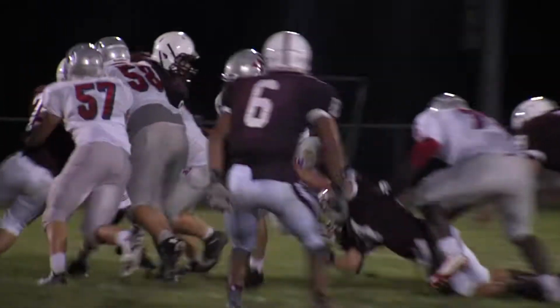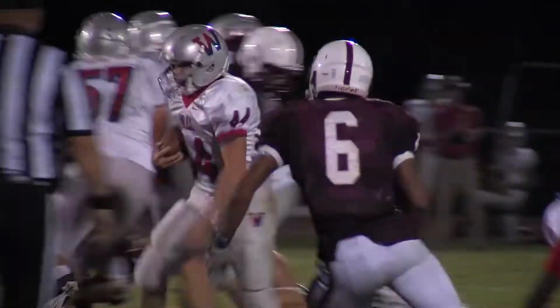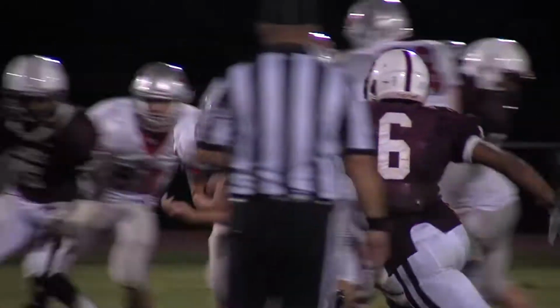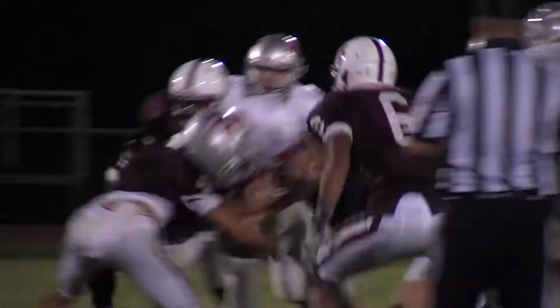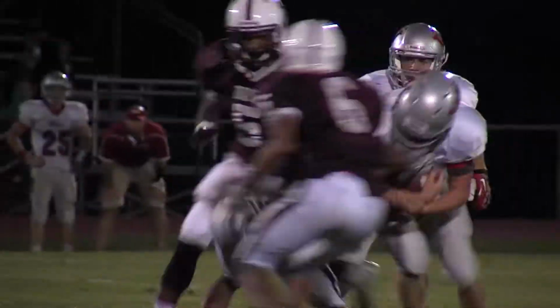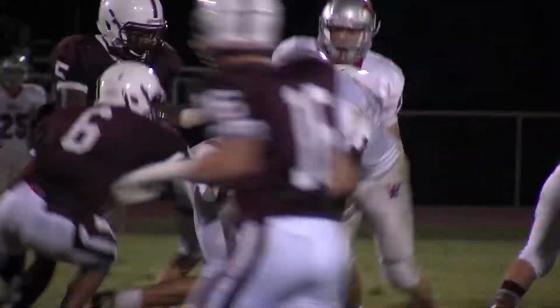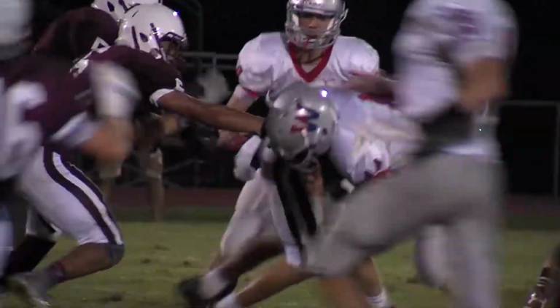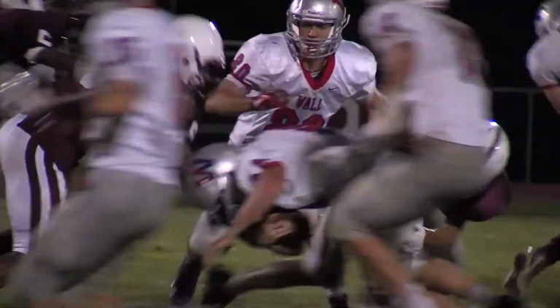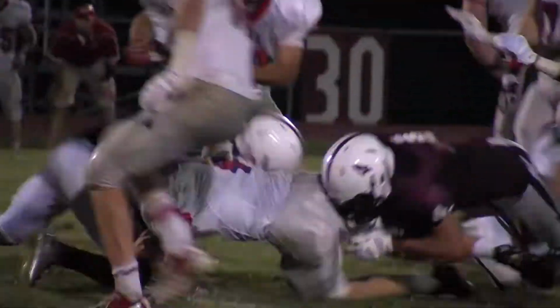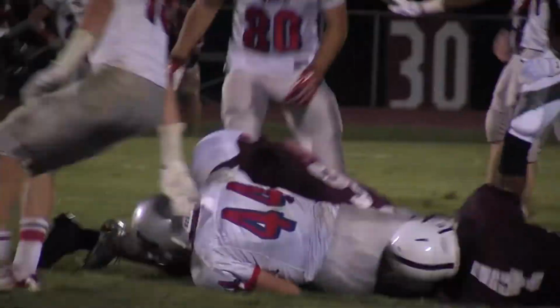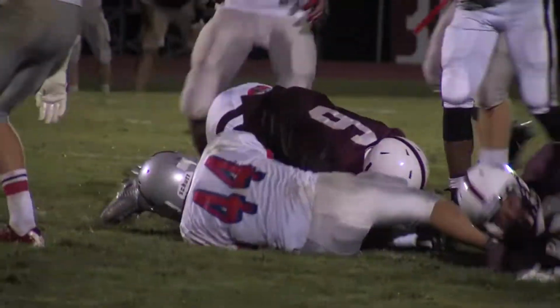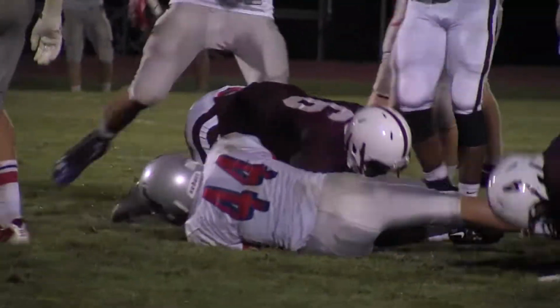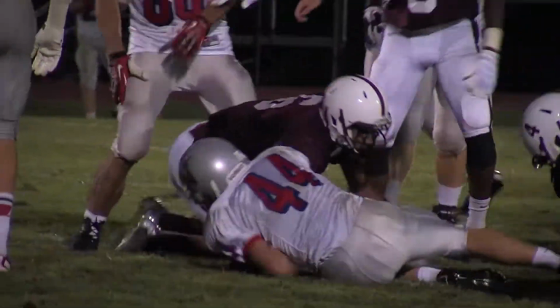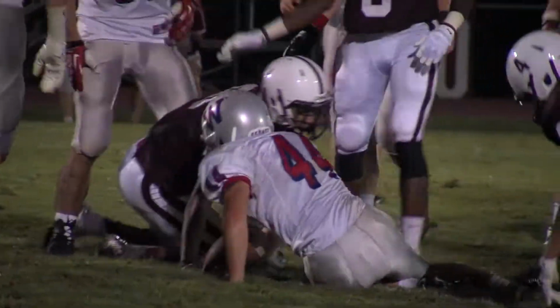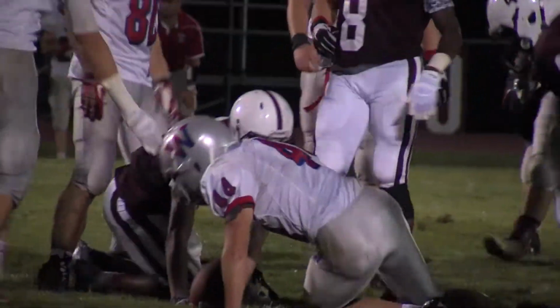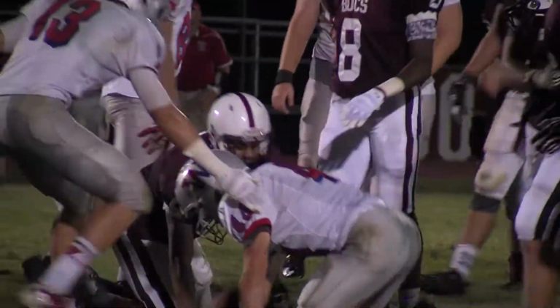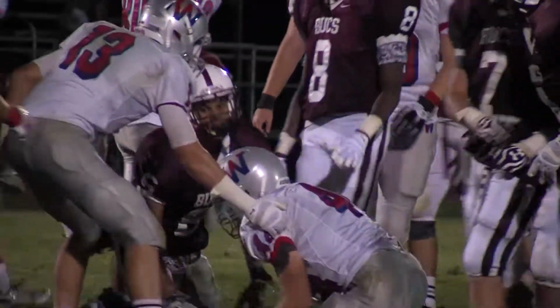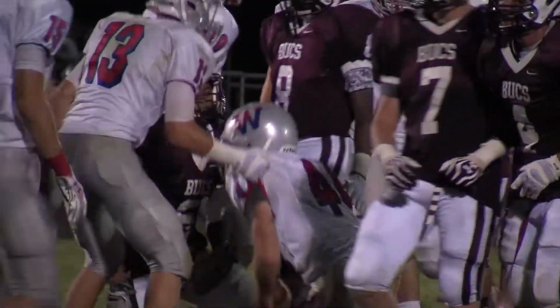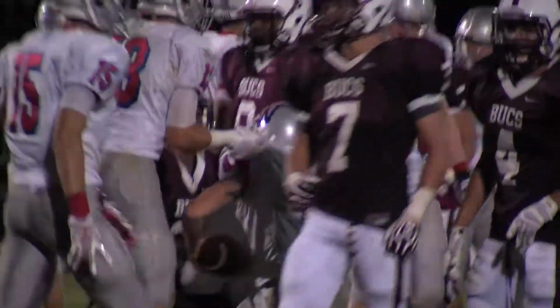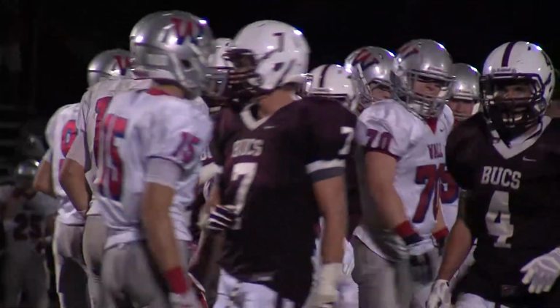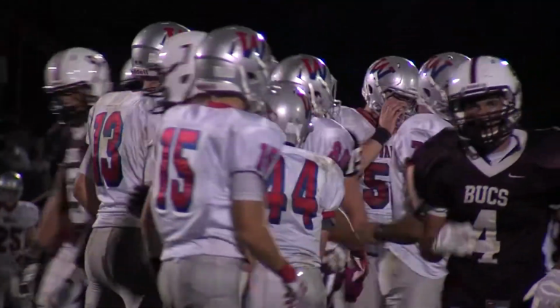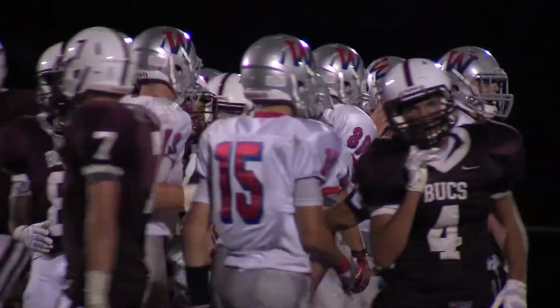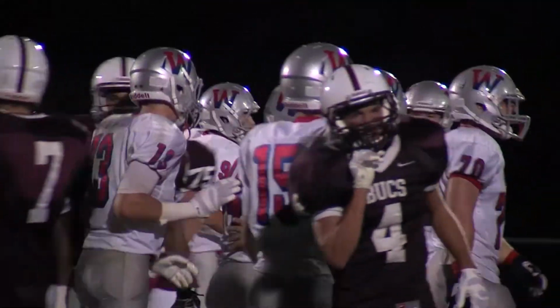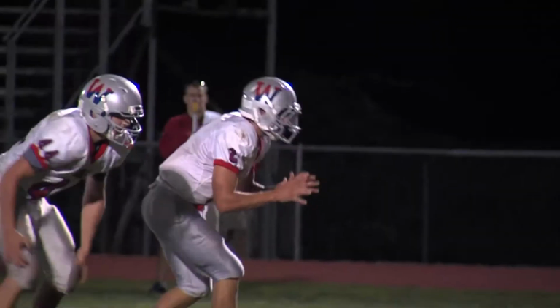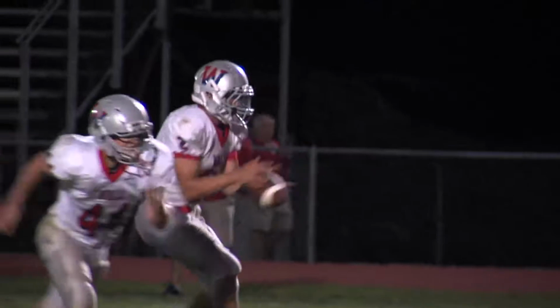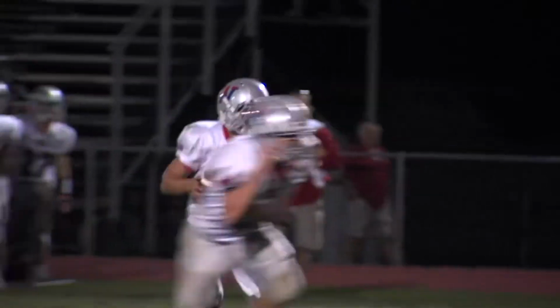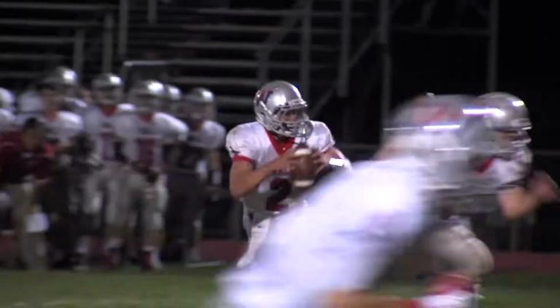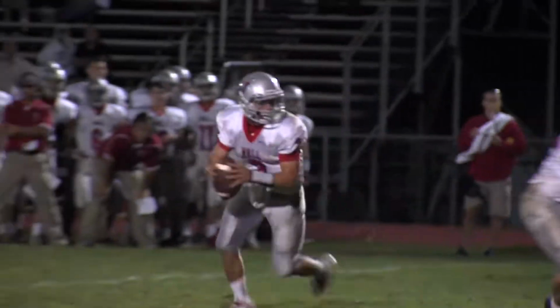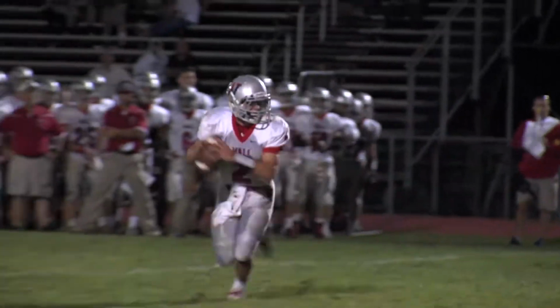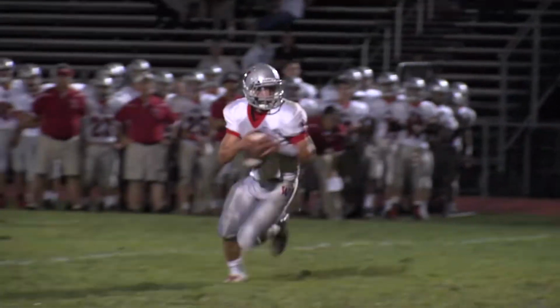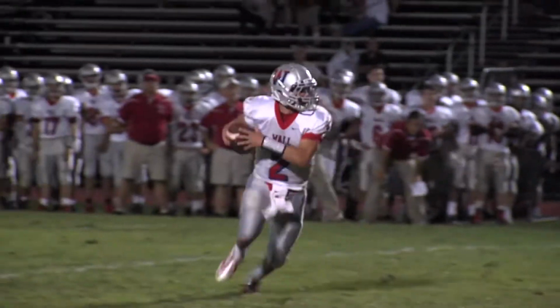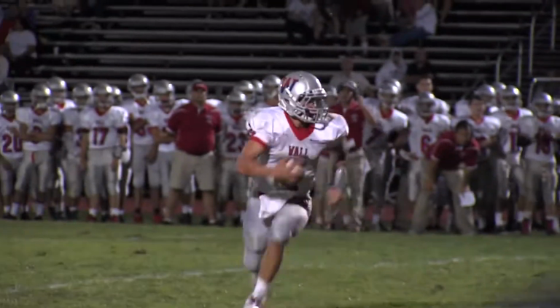Wall tries to get something going. Billy Schneider had a couple of nice runs on this drive, but the drive would stall thanks to a fumble. 14-0 after three.